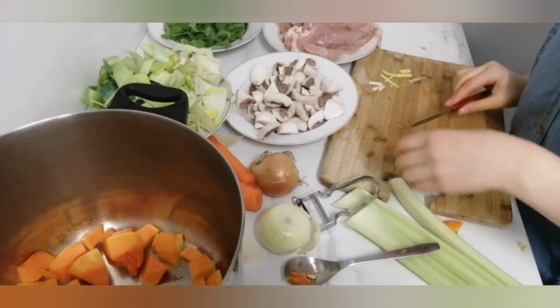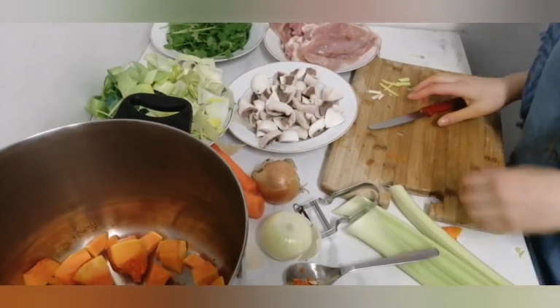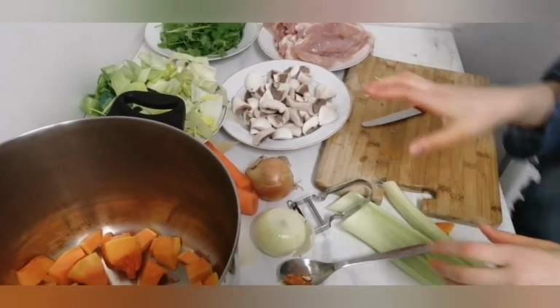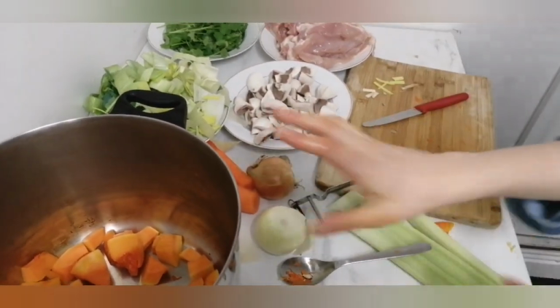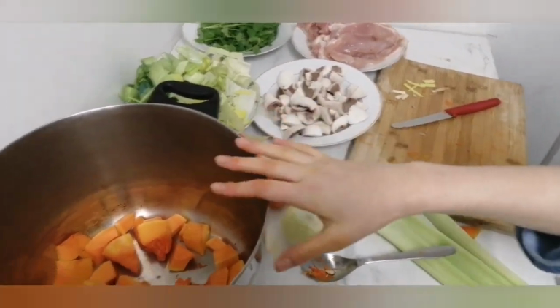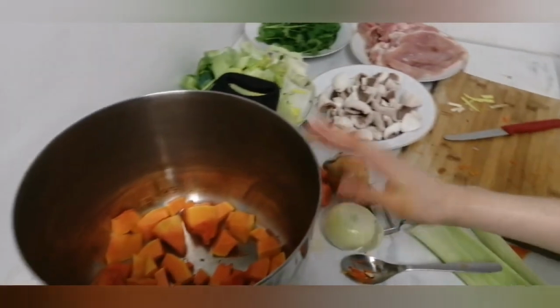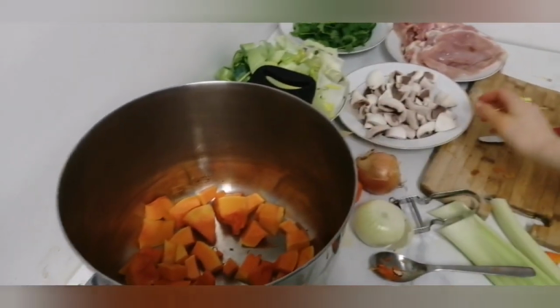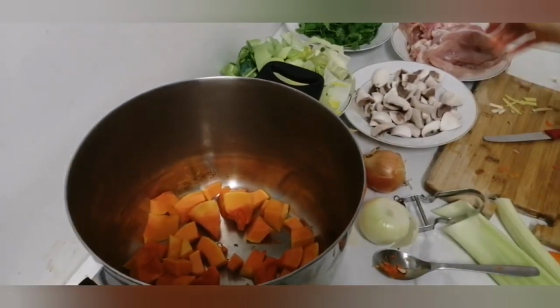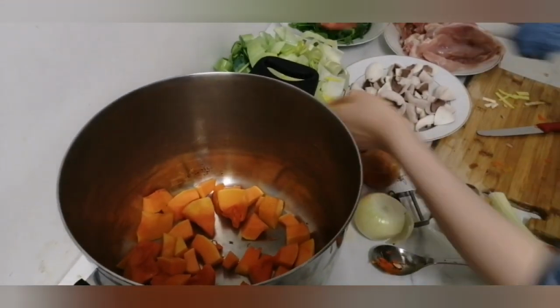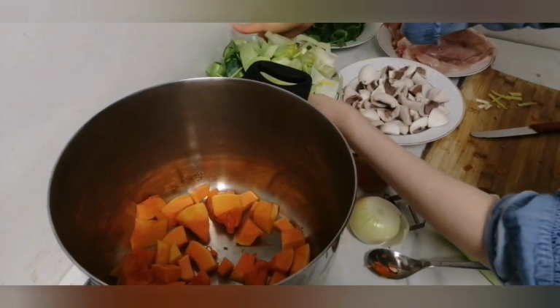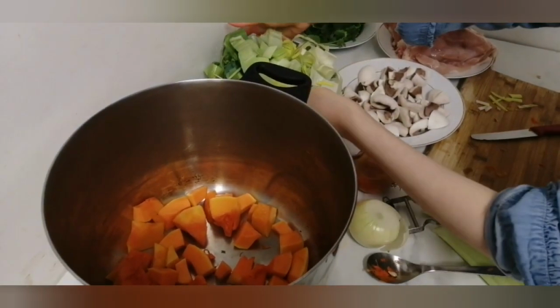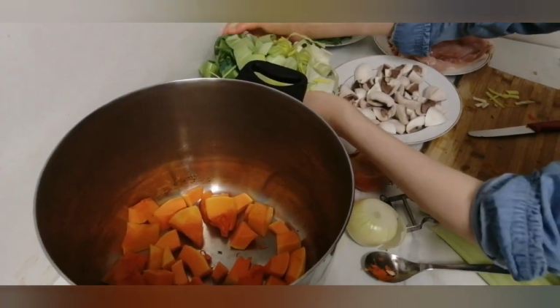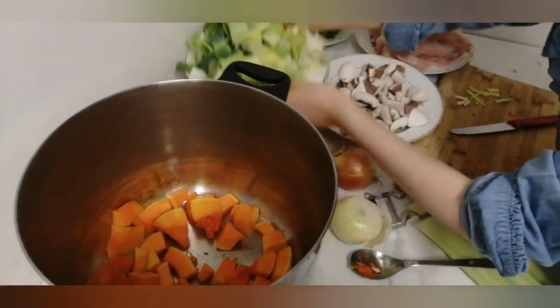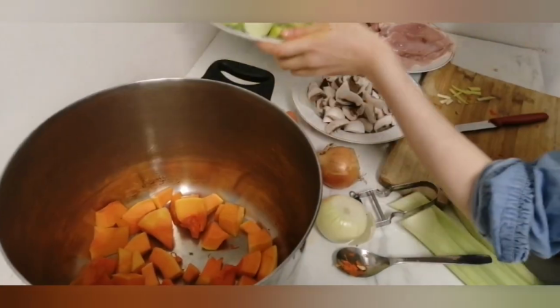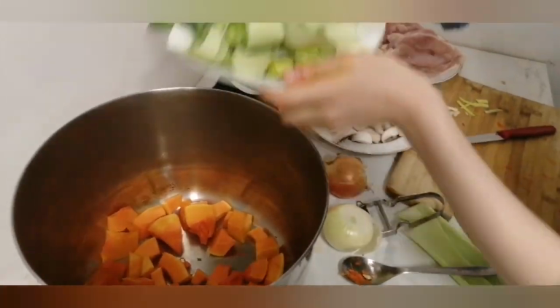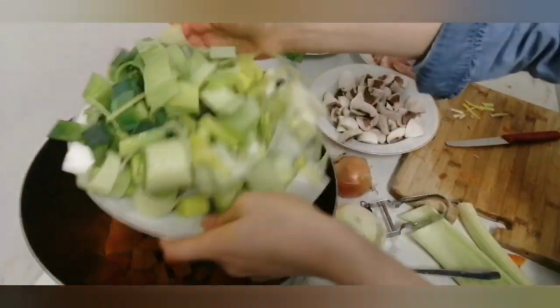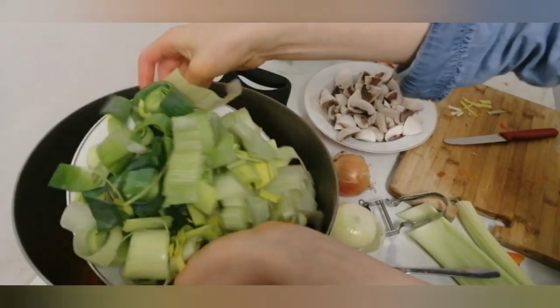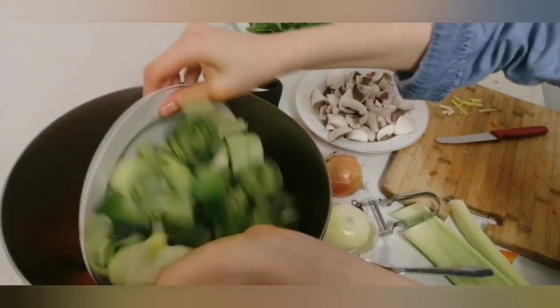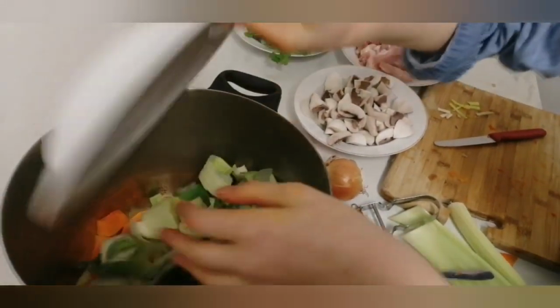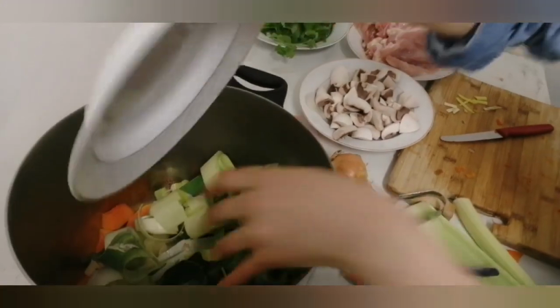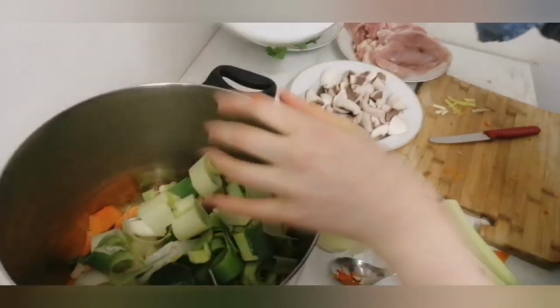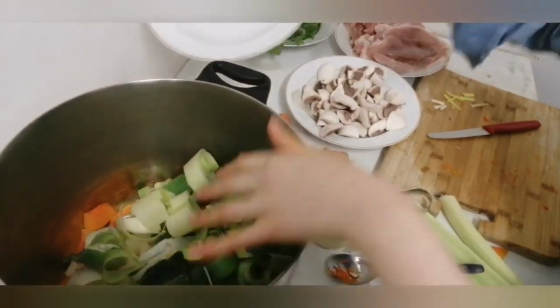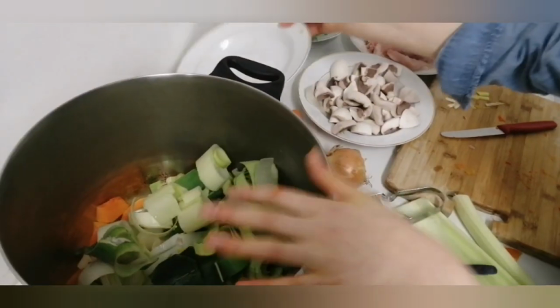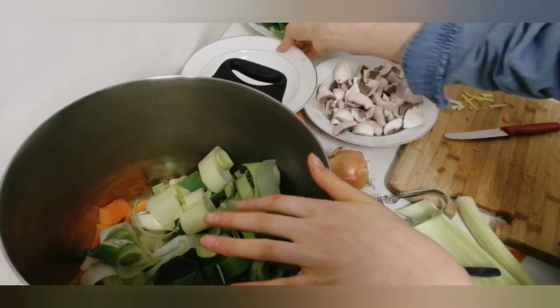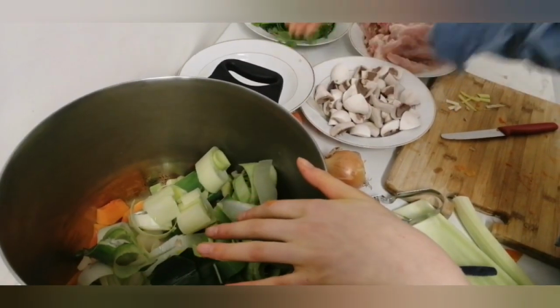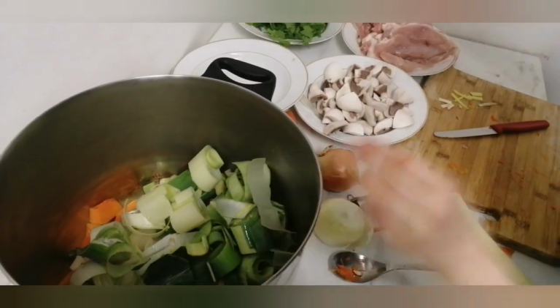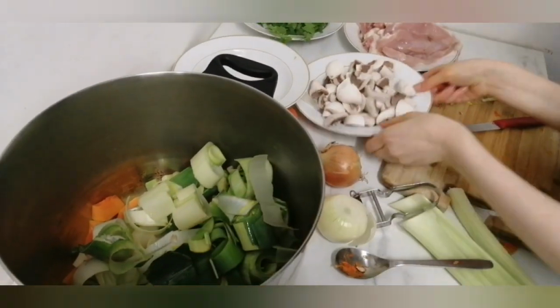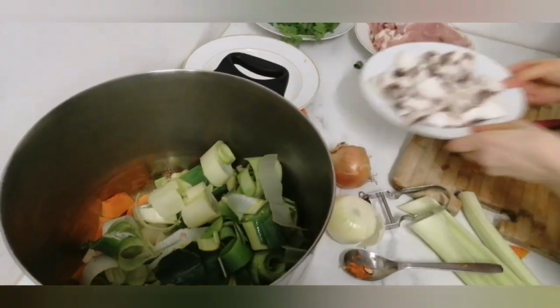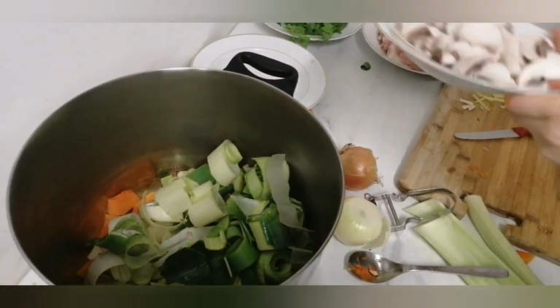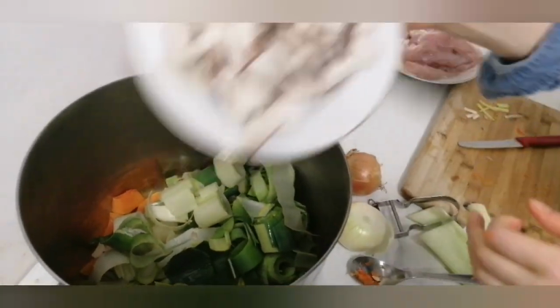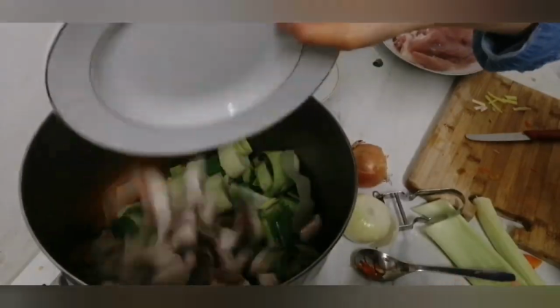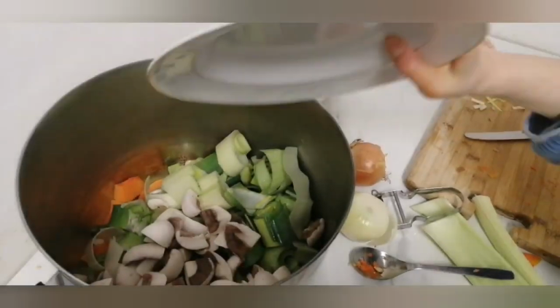I've put all the butternut squash in the pot, and I'm going to put all the leeks inside — a whole plate full of leeks into the pot. After that I'm going to put in all the mushrooms I've been cutting.